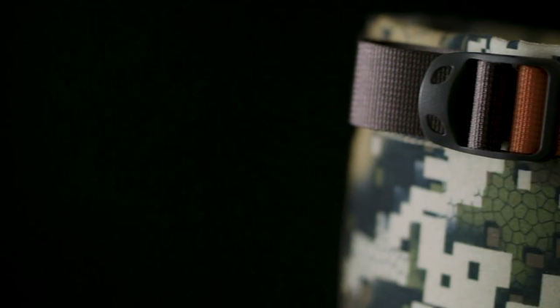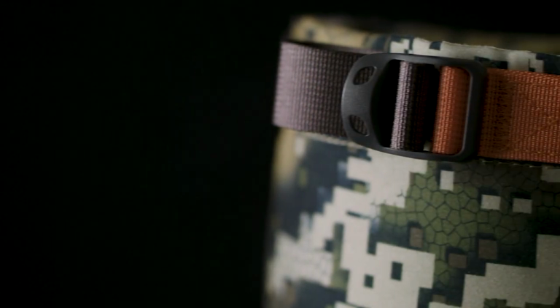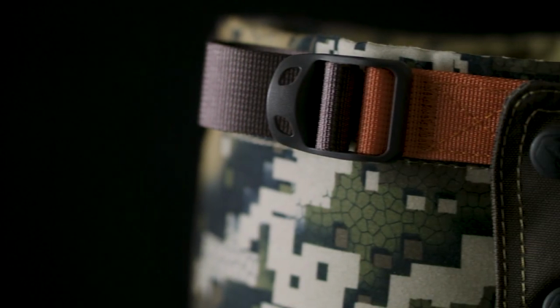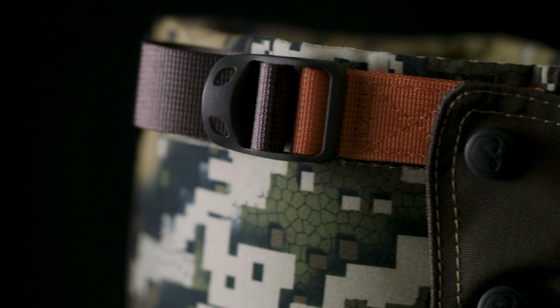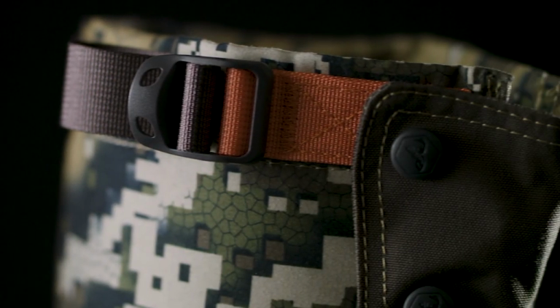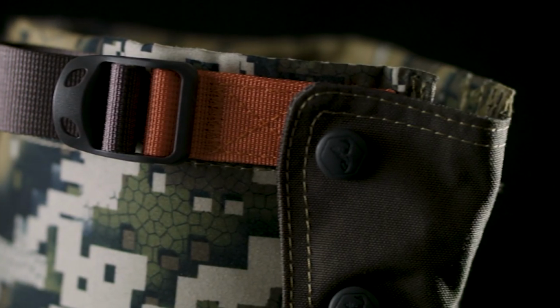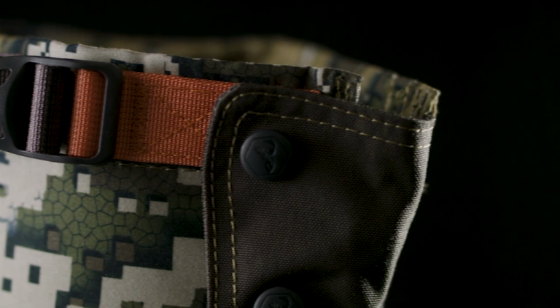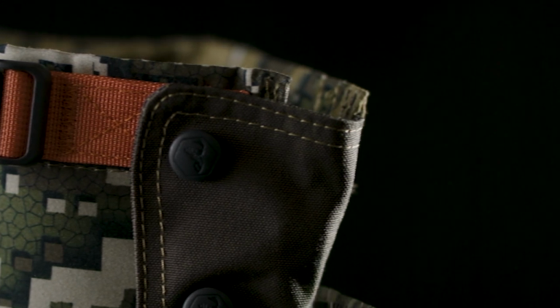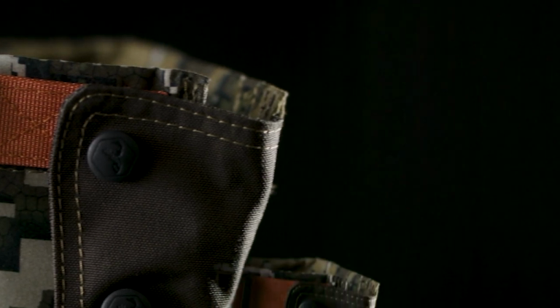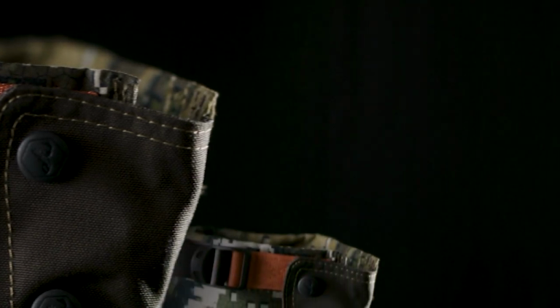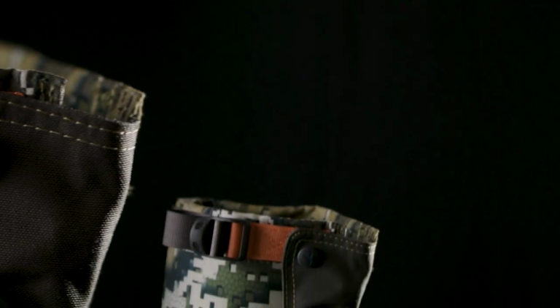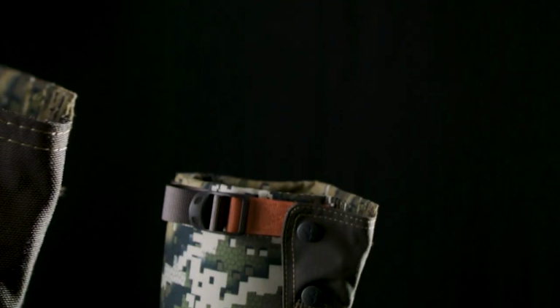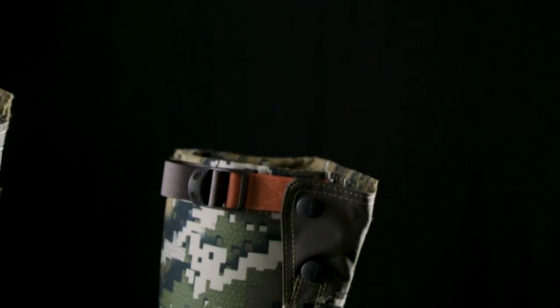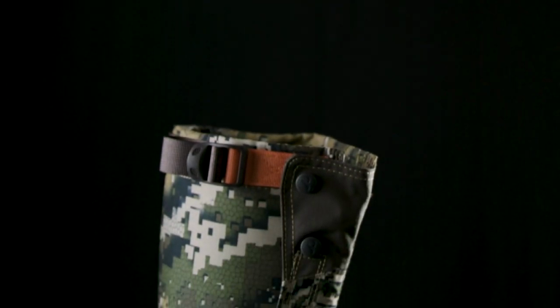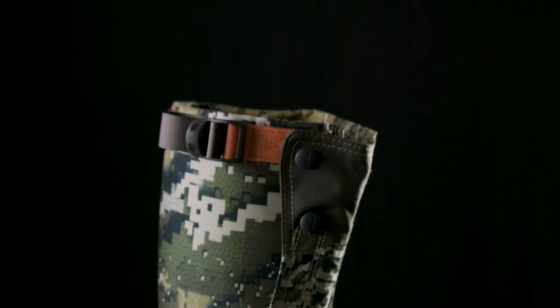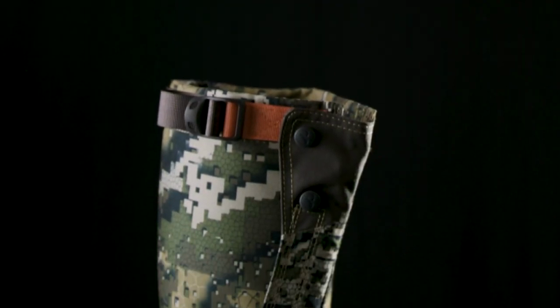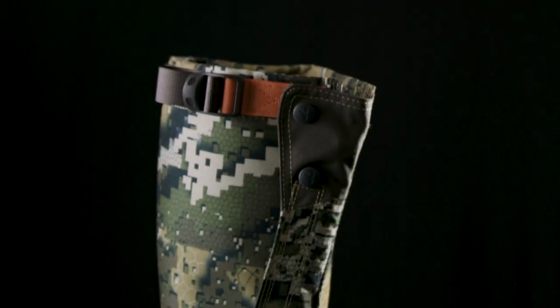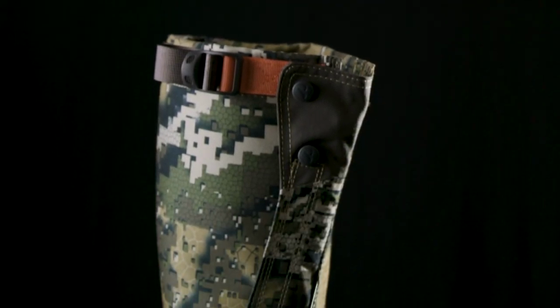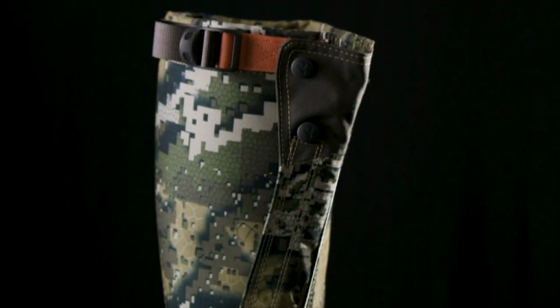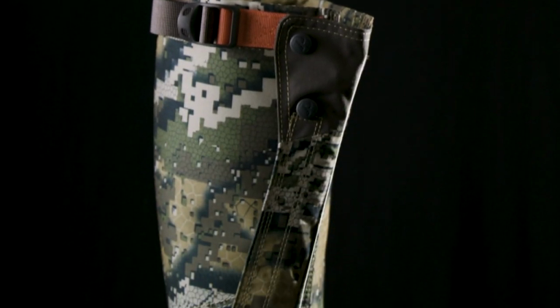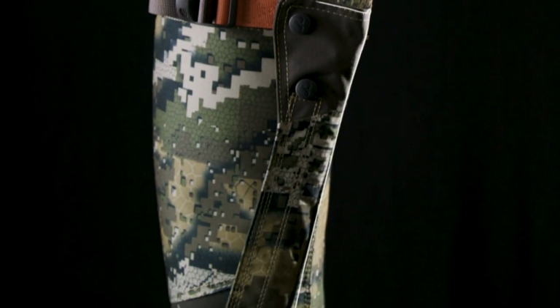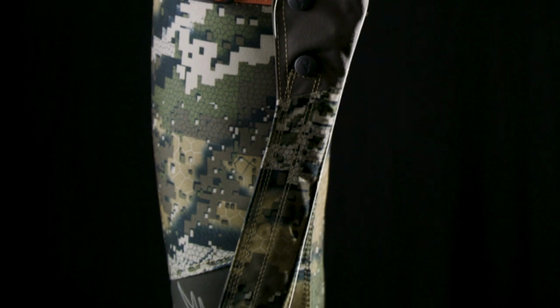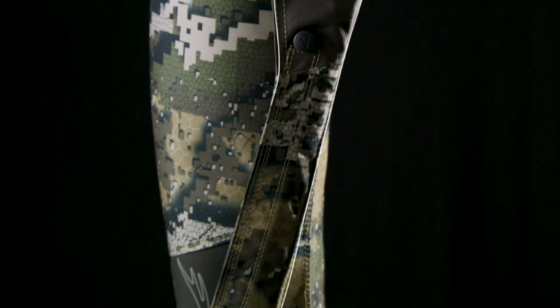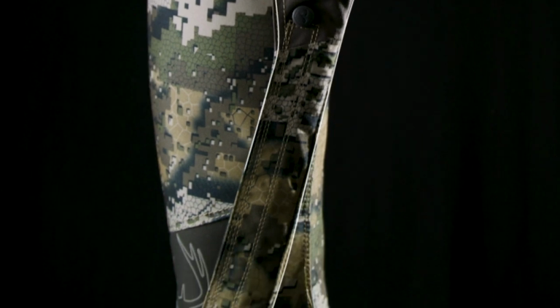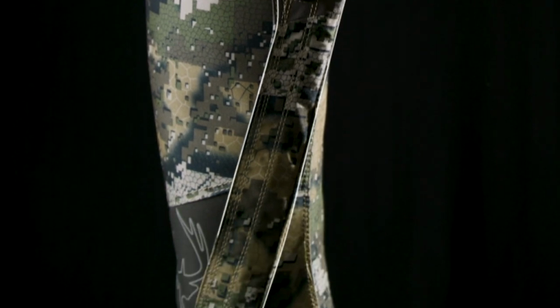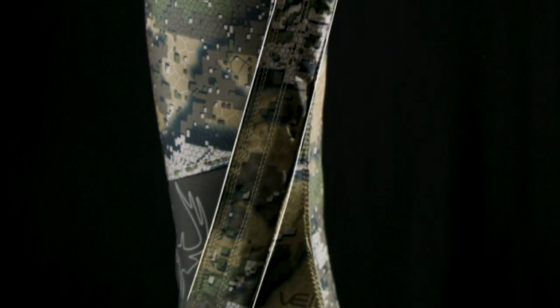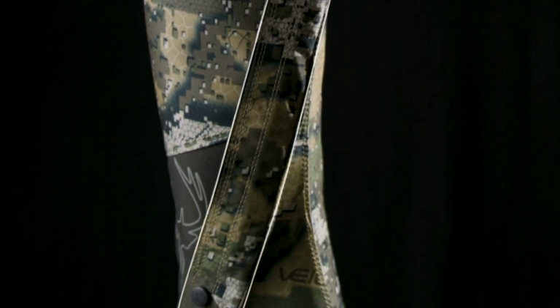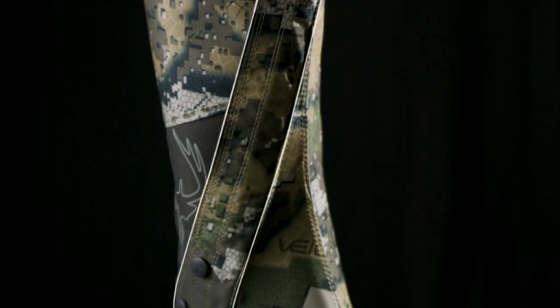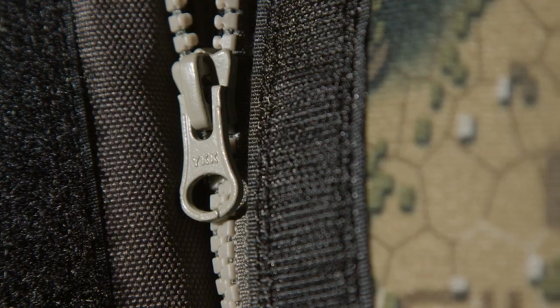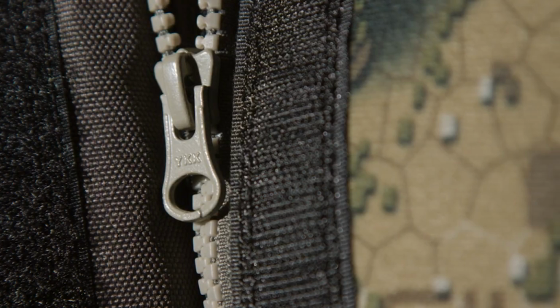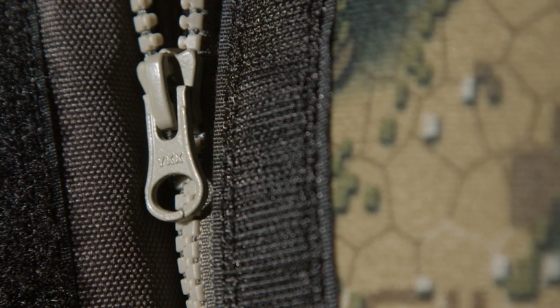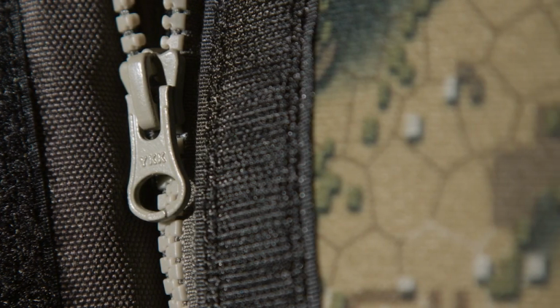A quick adjust webbing gives fast and easy tightening for a secure snug fit. The ergonomically angled side closure follows the natural movement of your arm as you zip up the heavy duty YKK zipper.